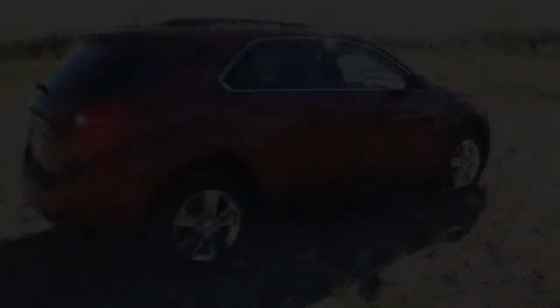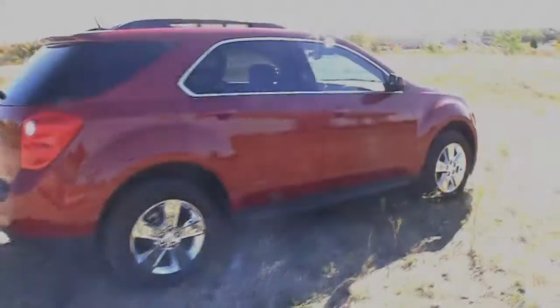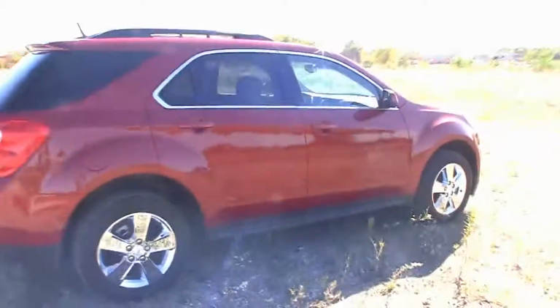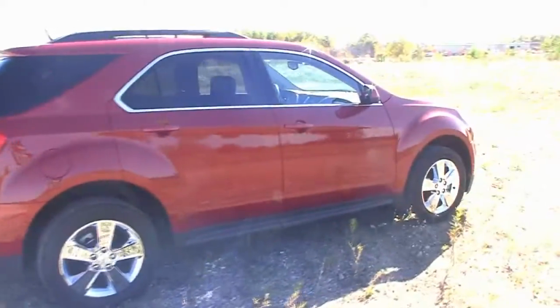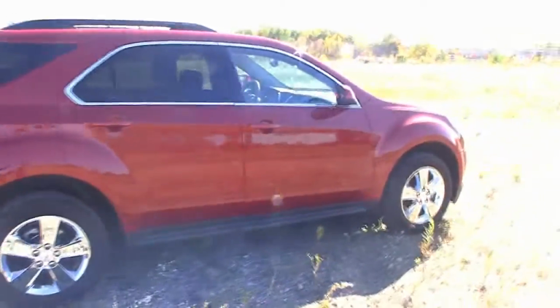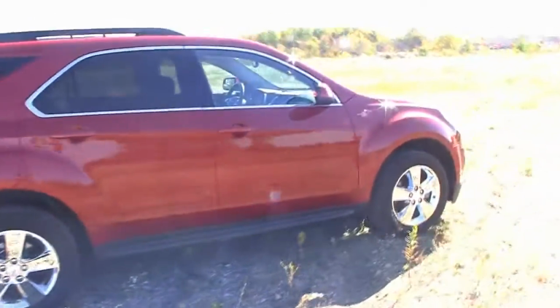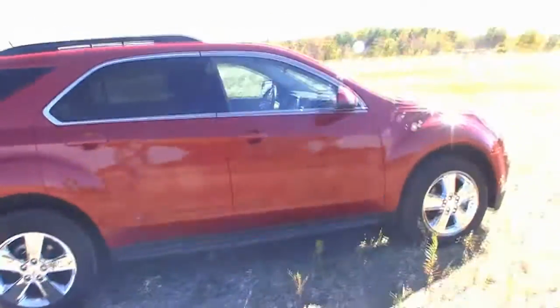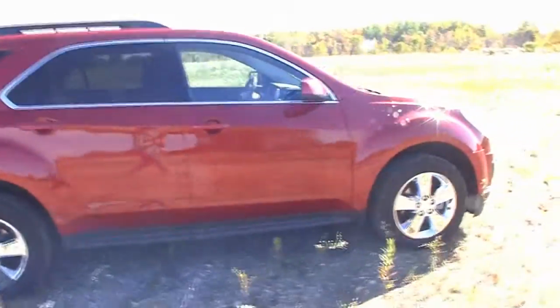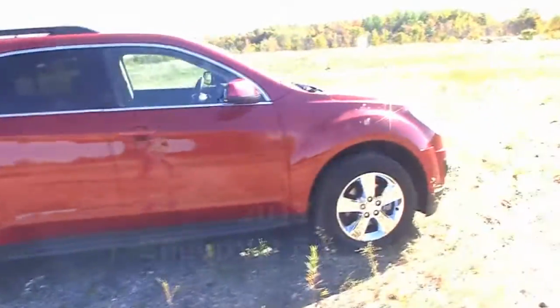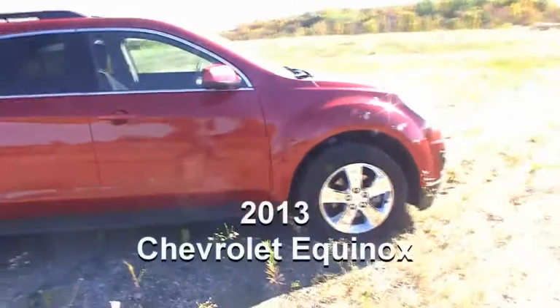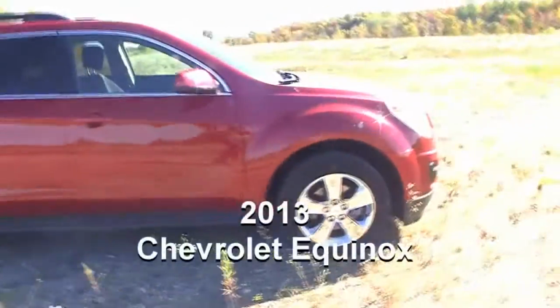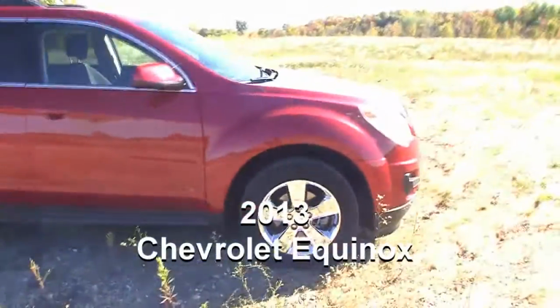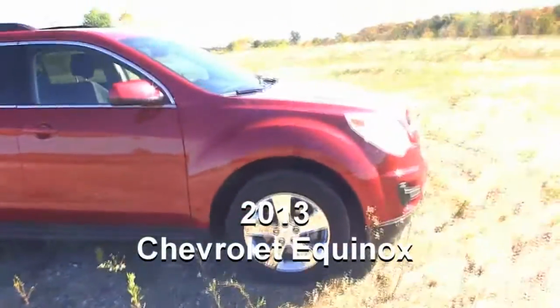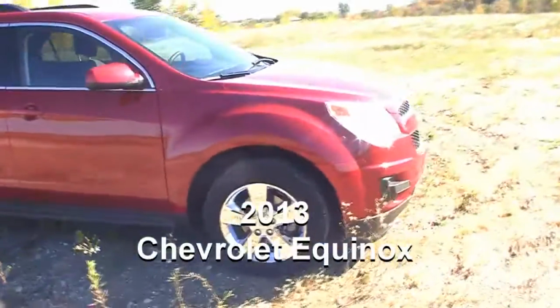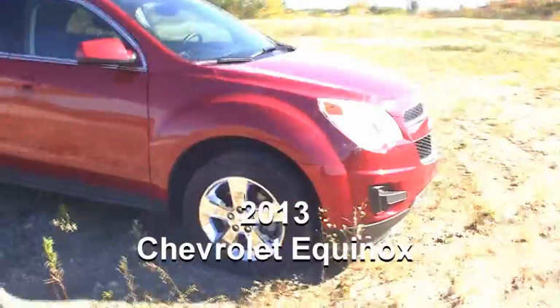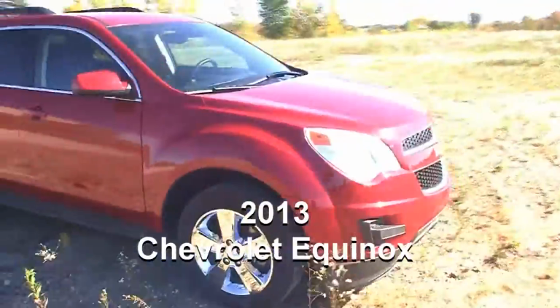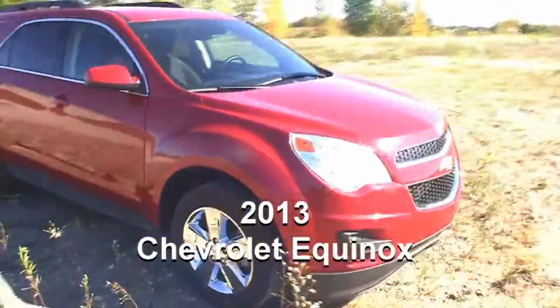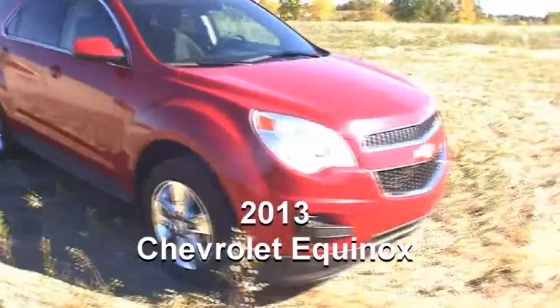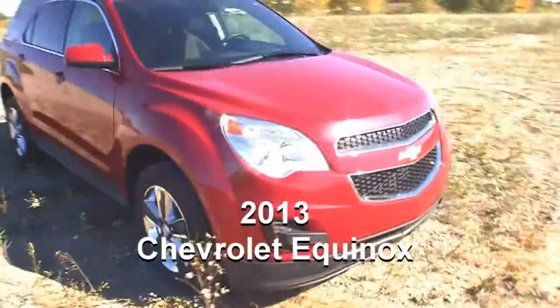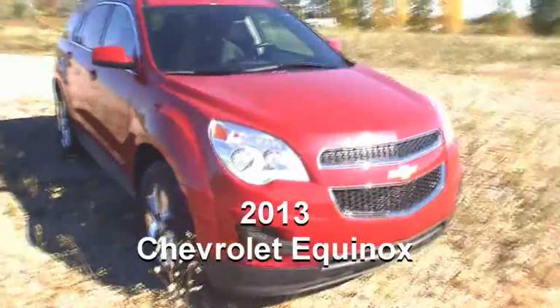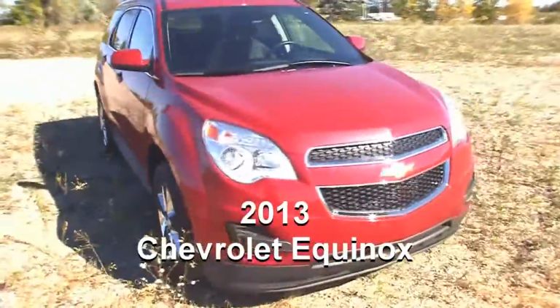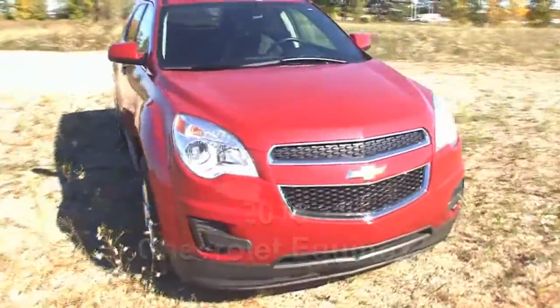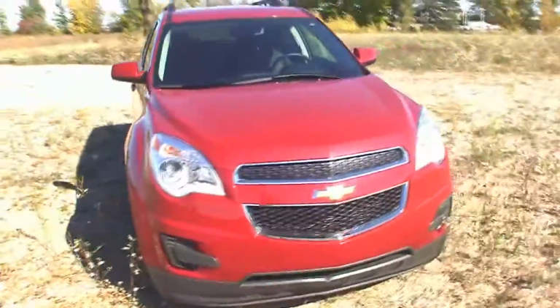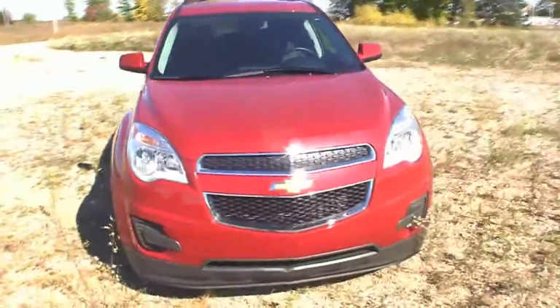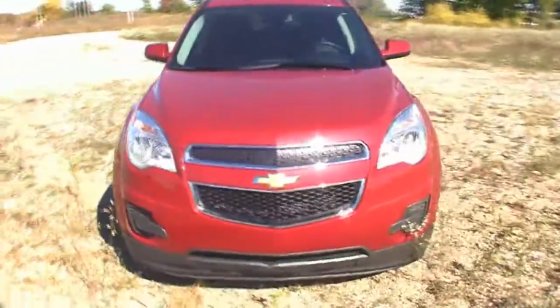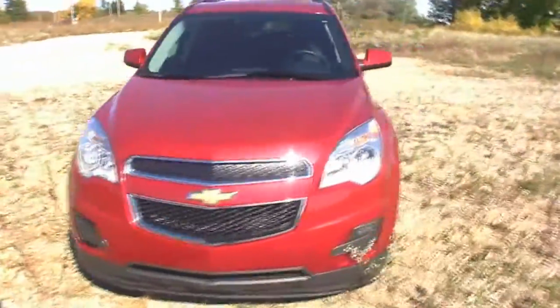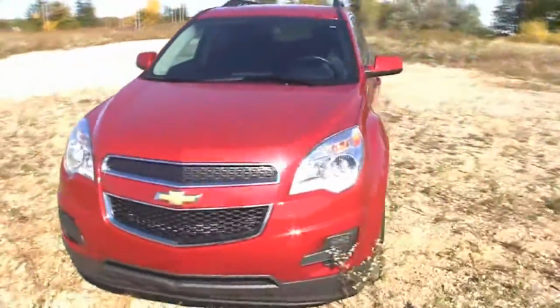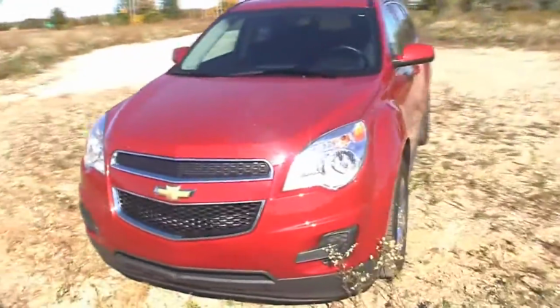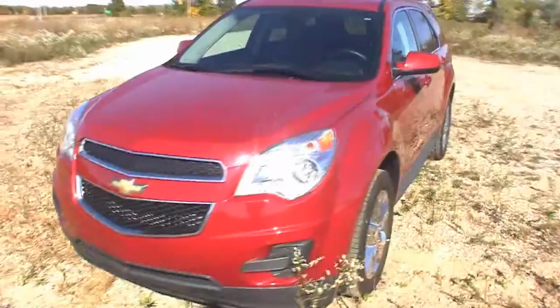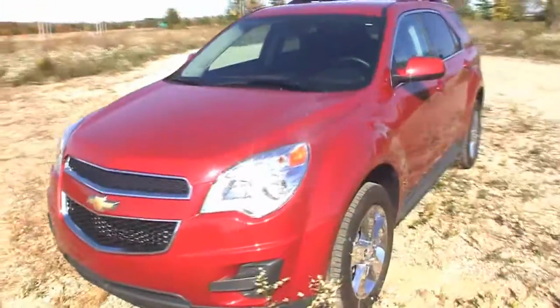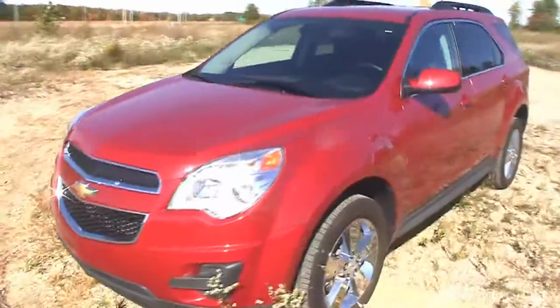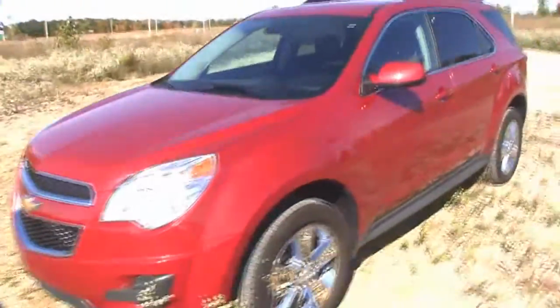Here's our 2013 Chevy Equinox. It has an efficient four-cylinder engine. It's very clean on the inside and out.